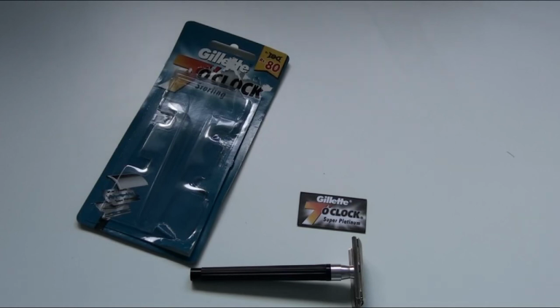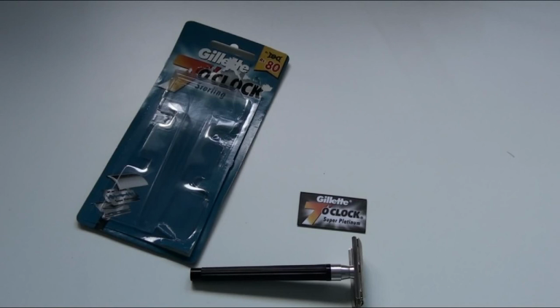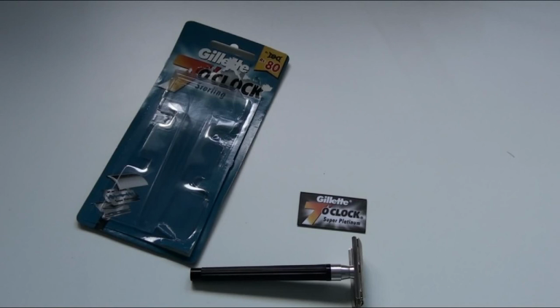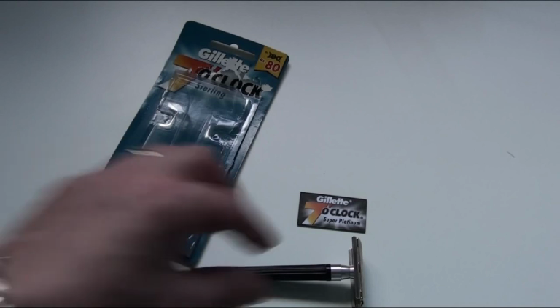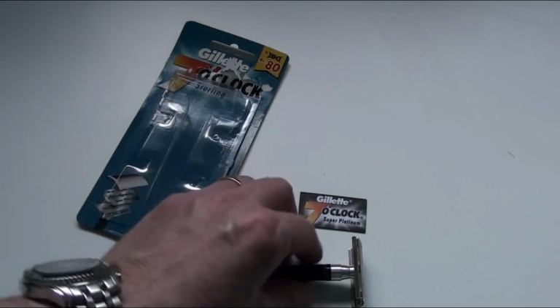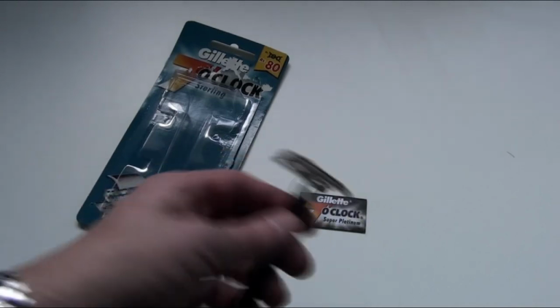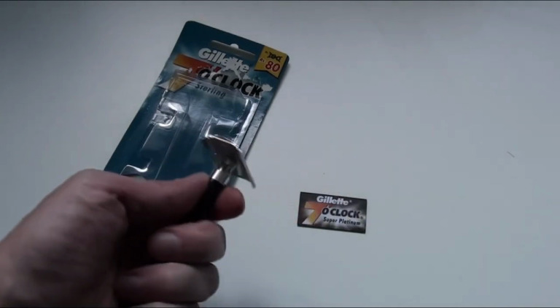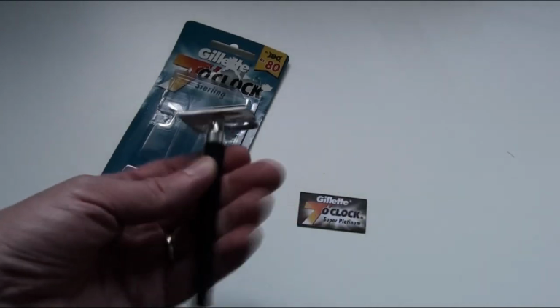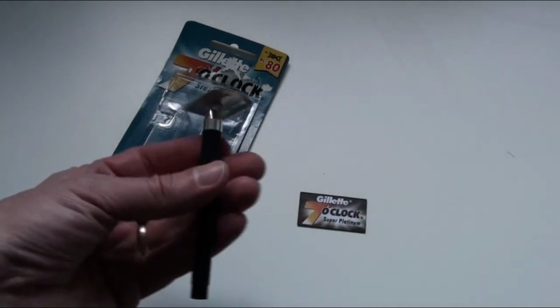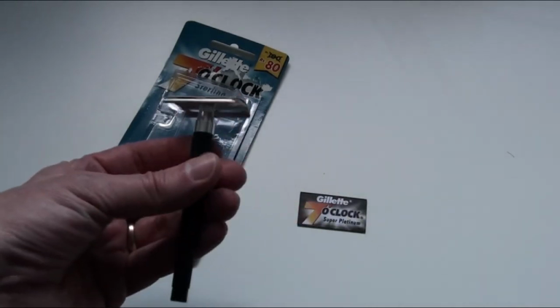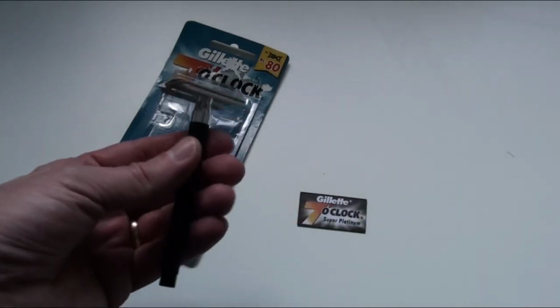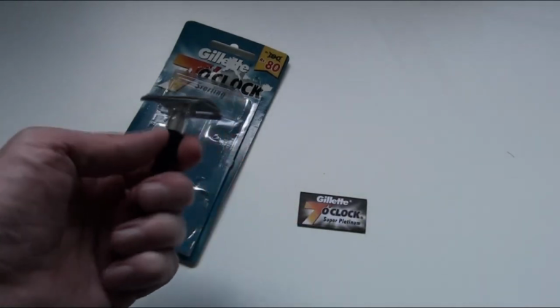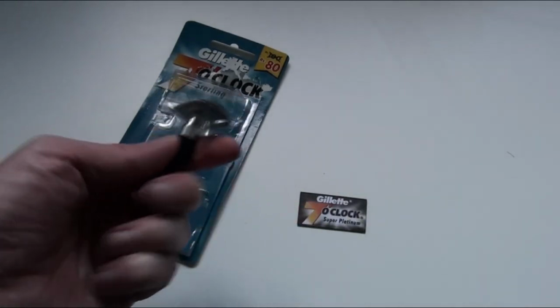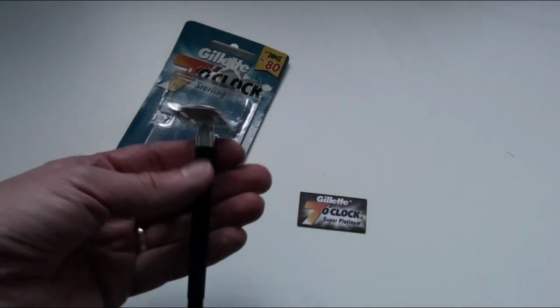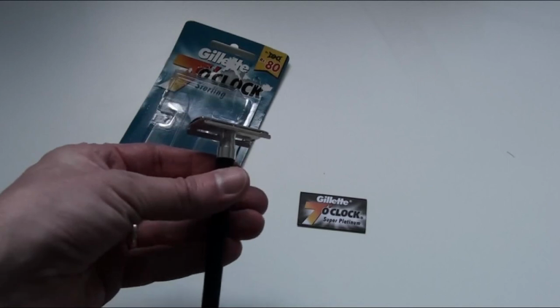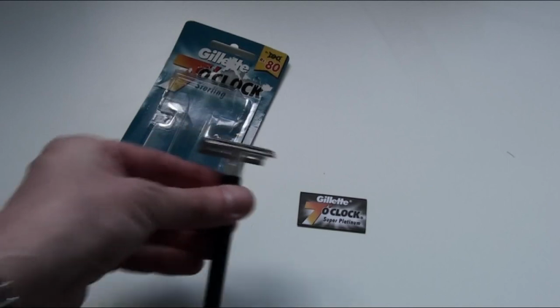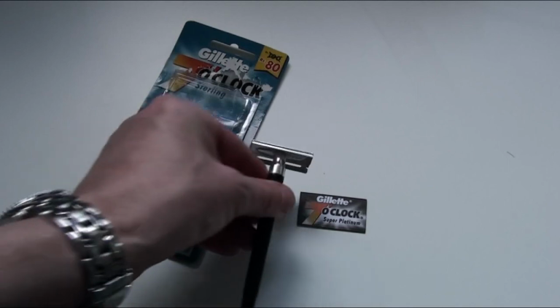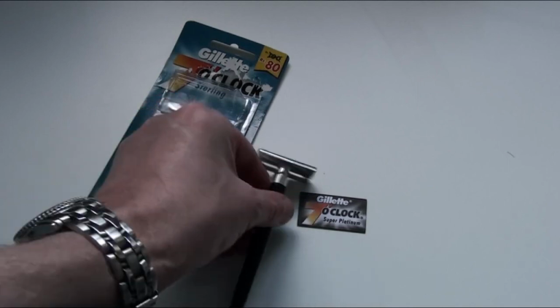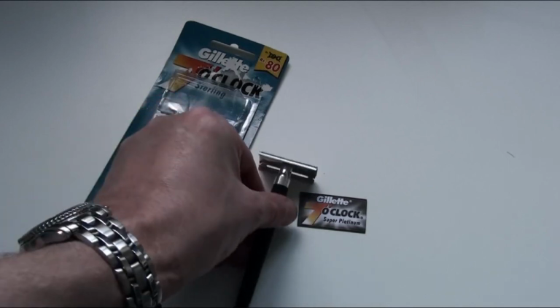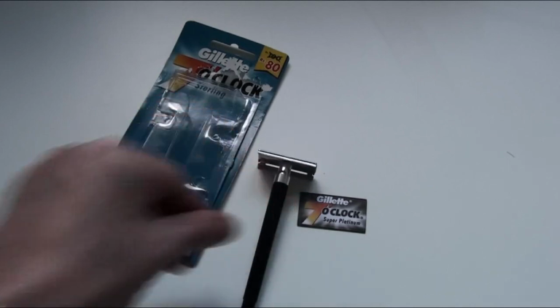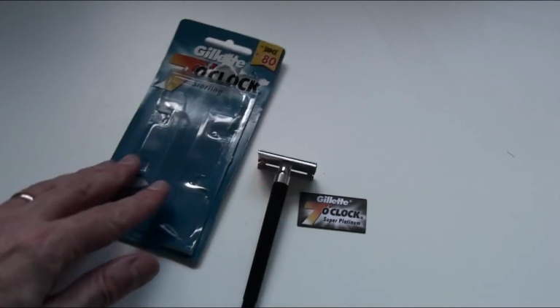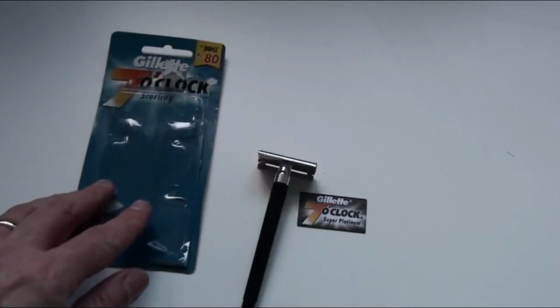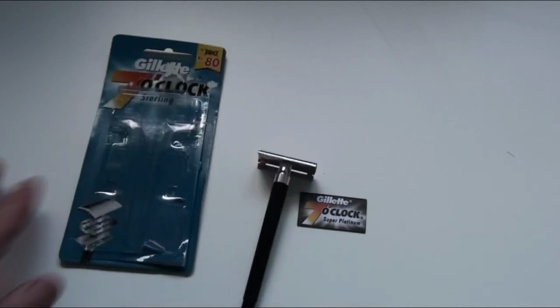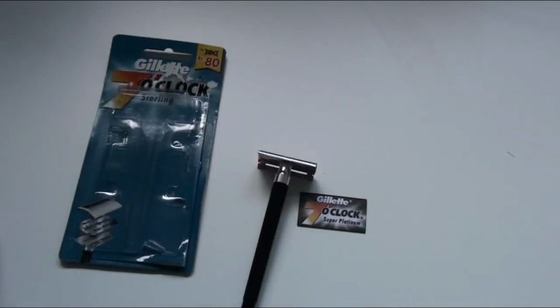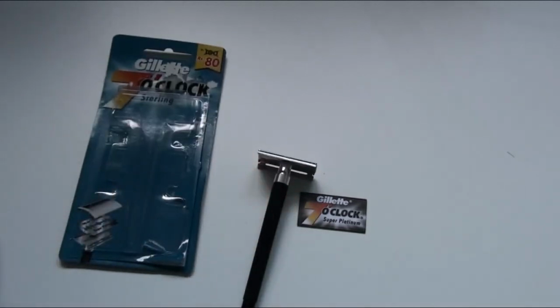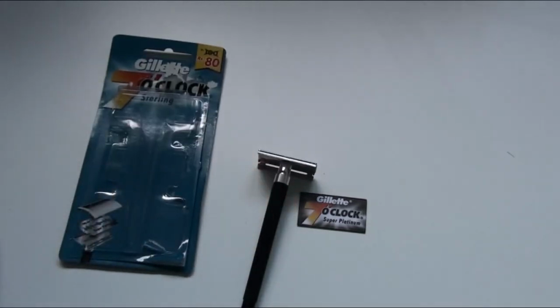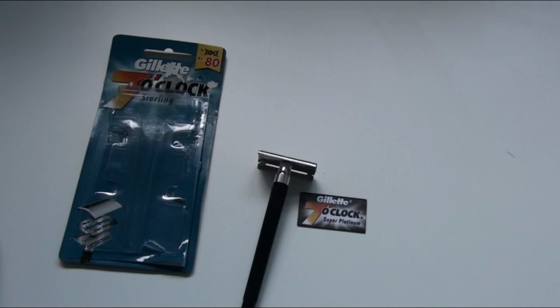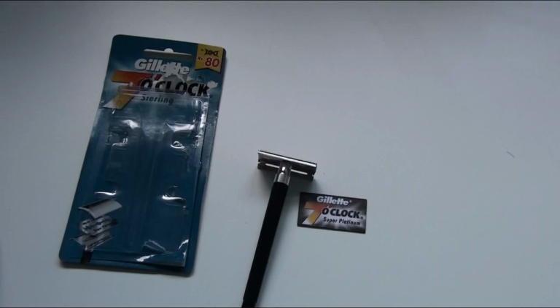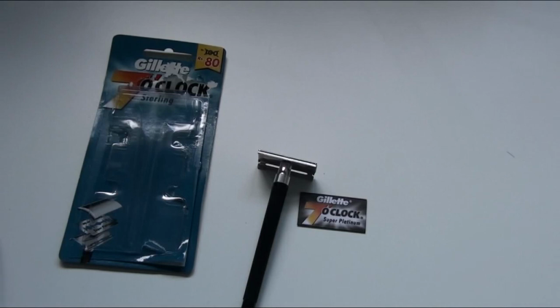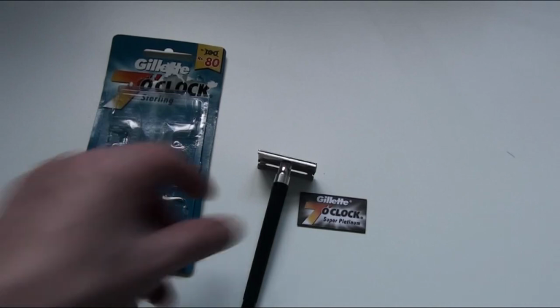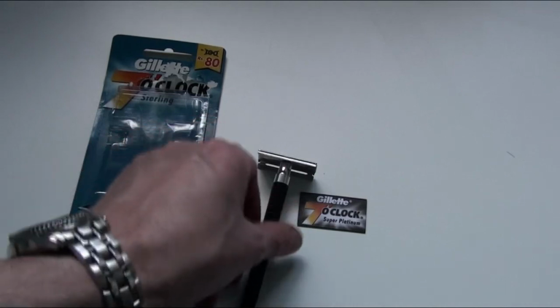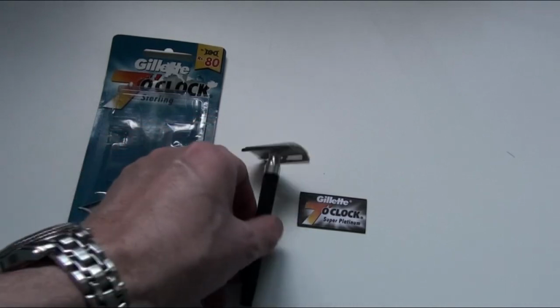I have tried in the past using a metal handle, but that makes the head feel light, so it's probably best to use it as it is. Overall it's a good entry-level razor — you can get them quite cheap on eBay.